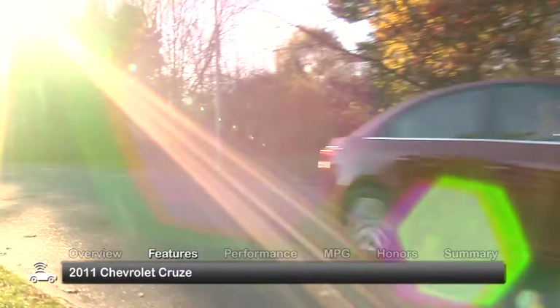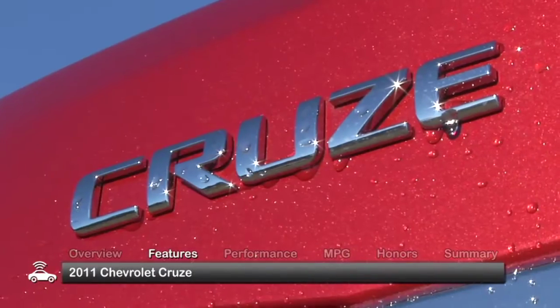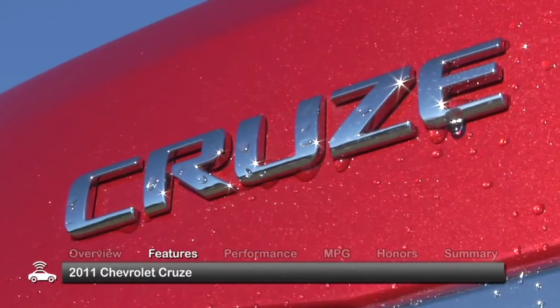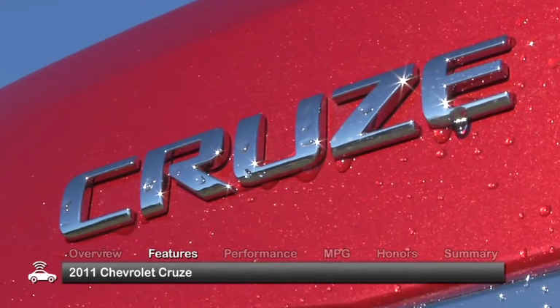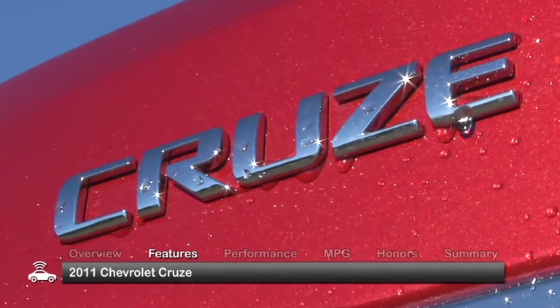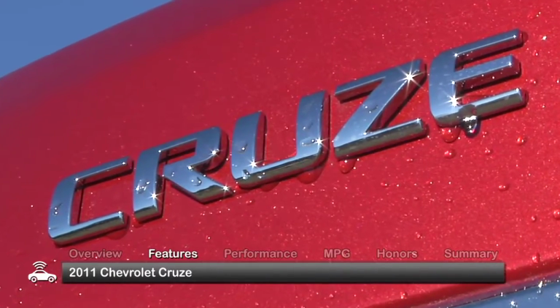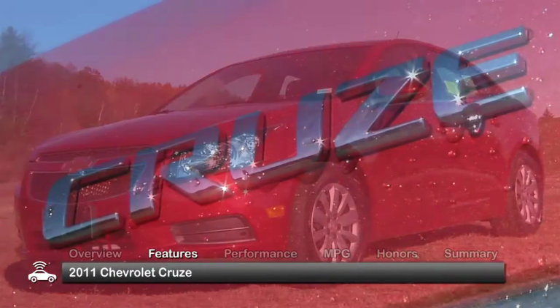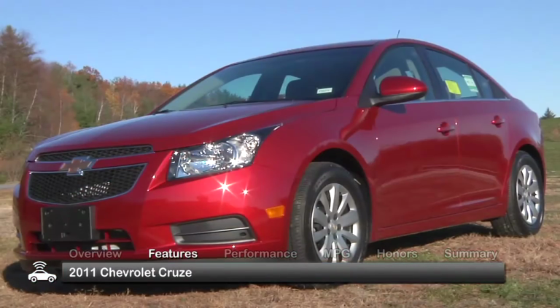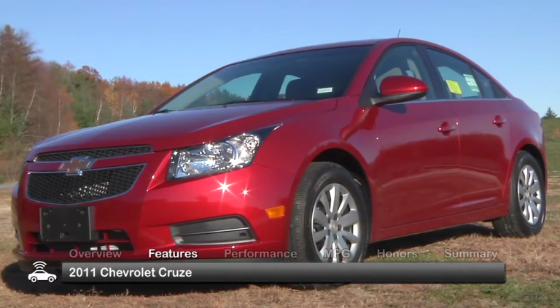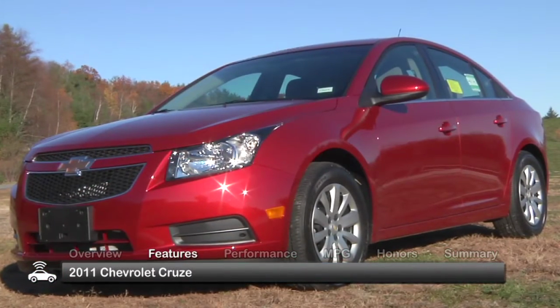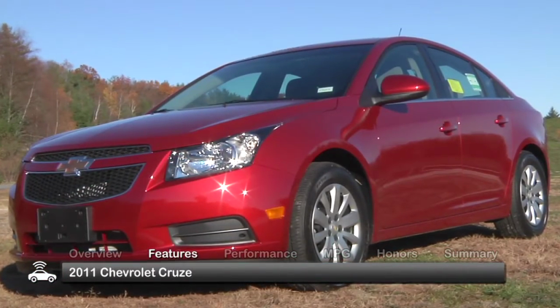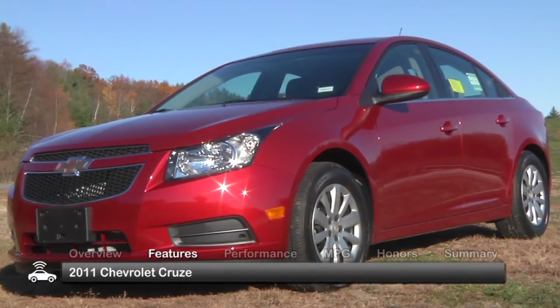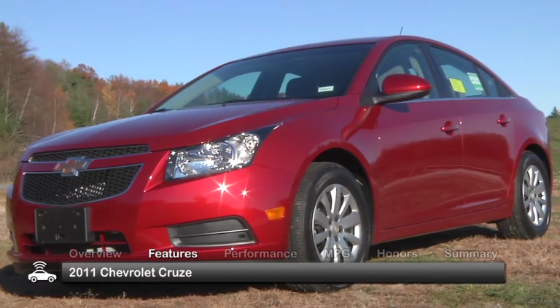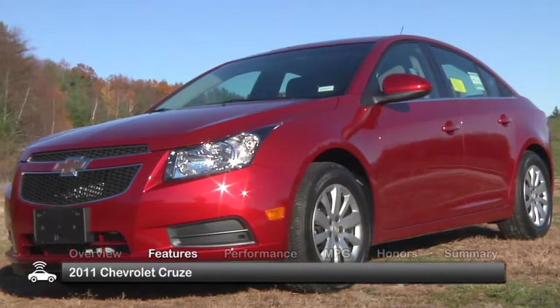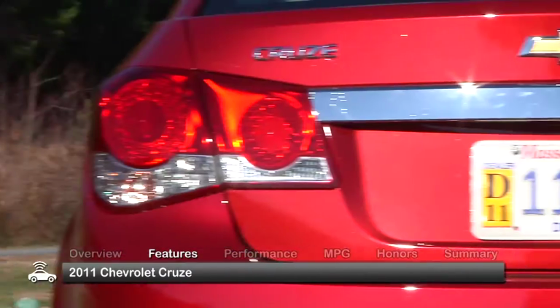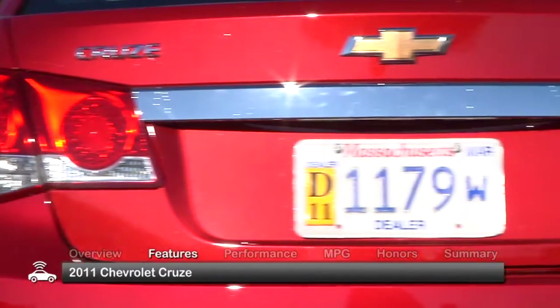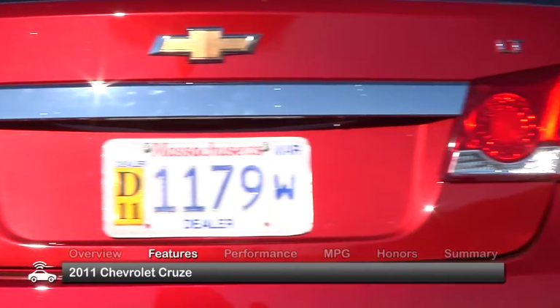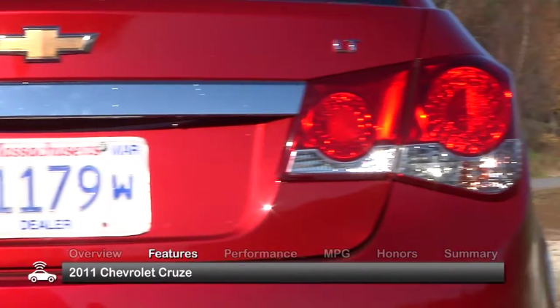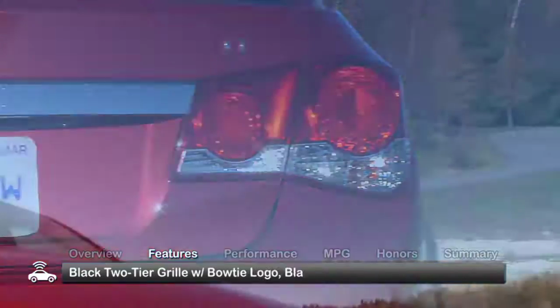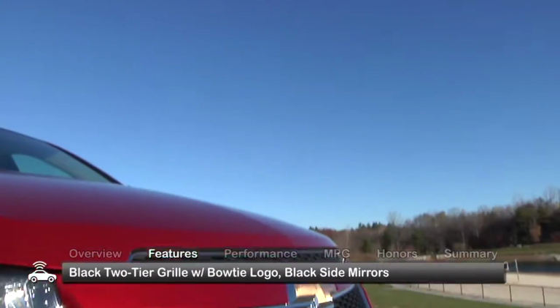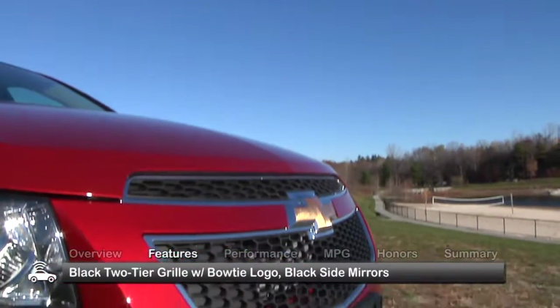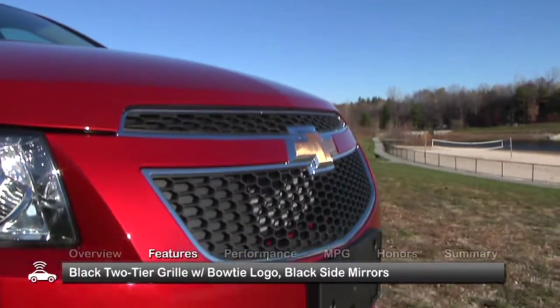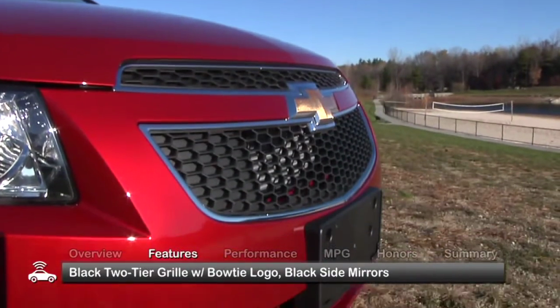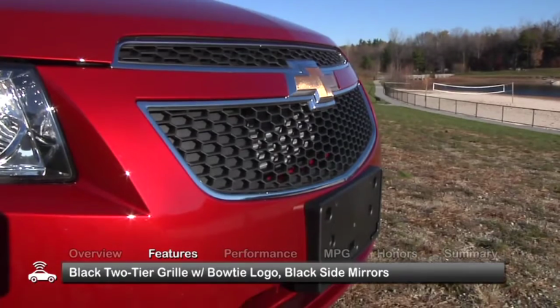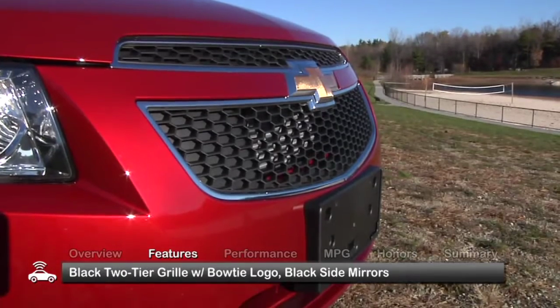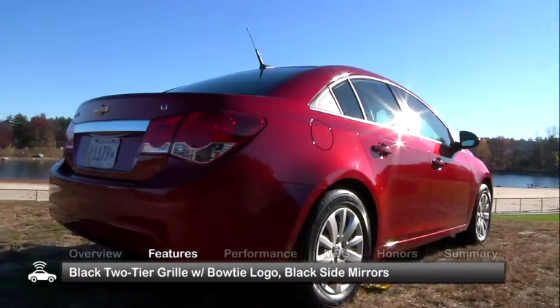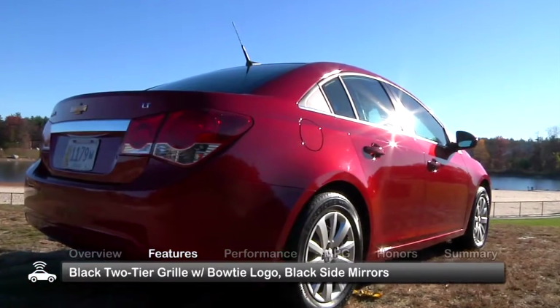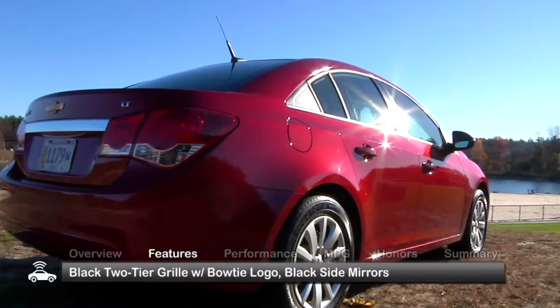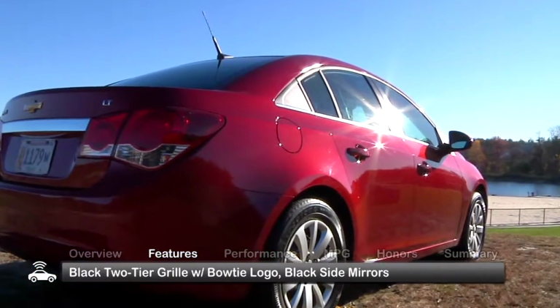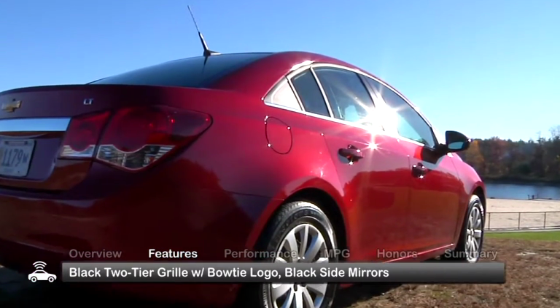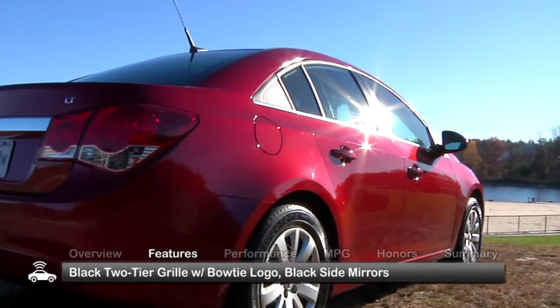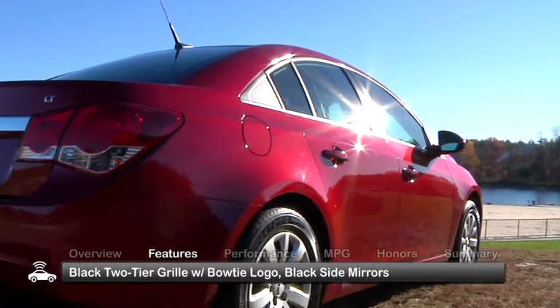The 2011 Chevrolet Cruze is considered by many to be one of the most attractive compact cars to be produced by Chevrolet in recent years. A black two-tier grille with the iconic bow-tie logo and black side mirrors are dominant style points of the Cruze.